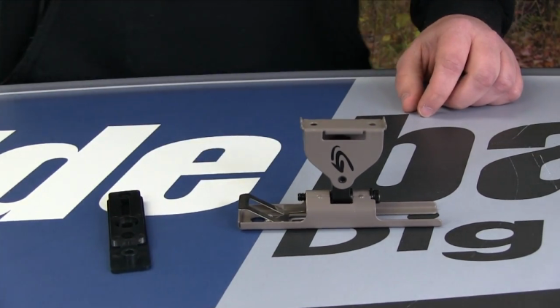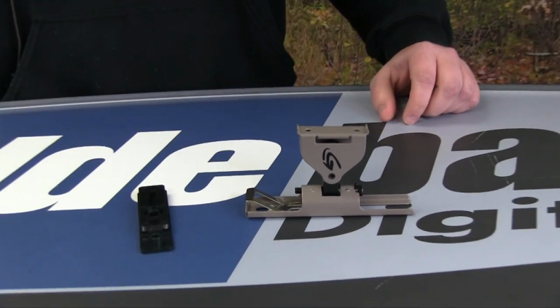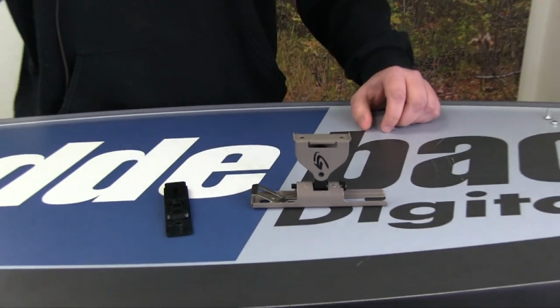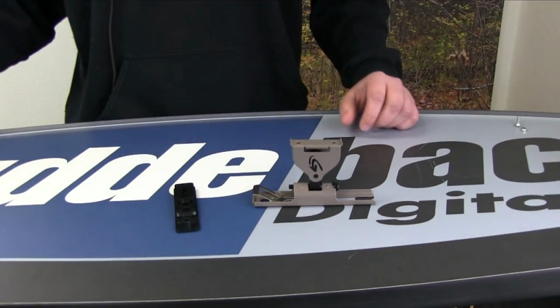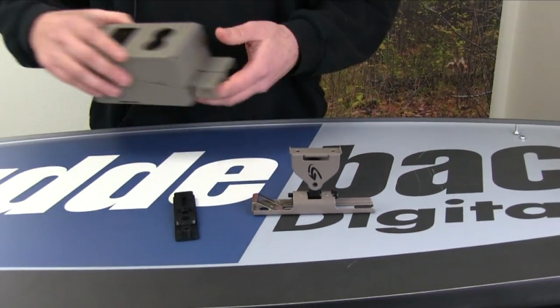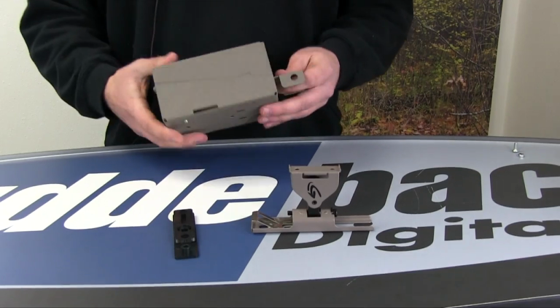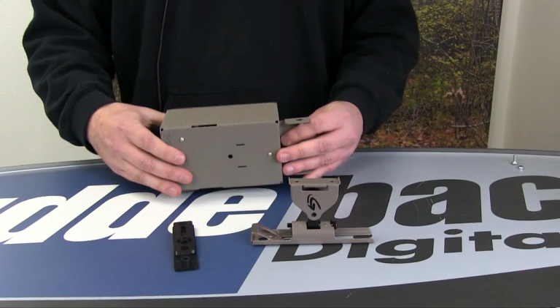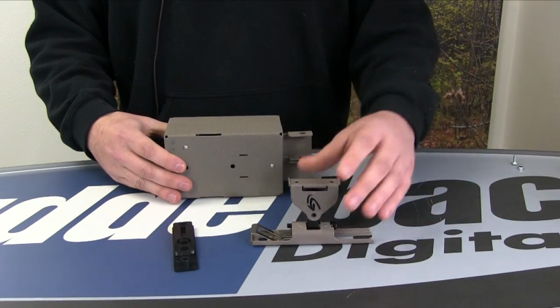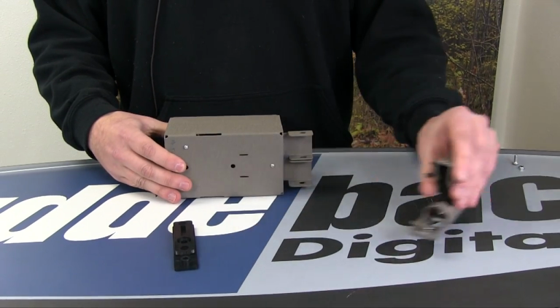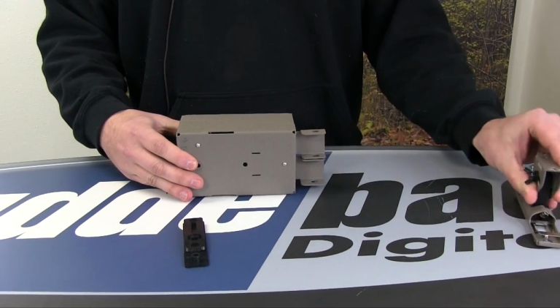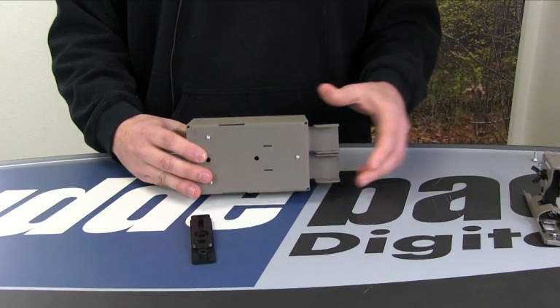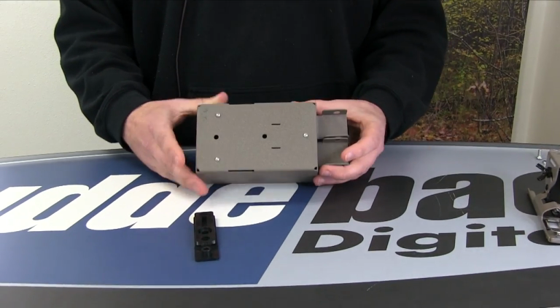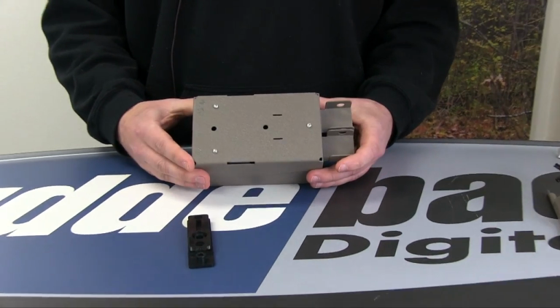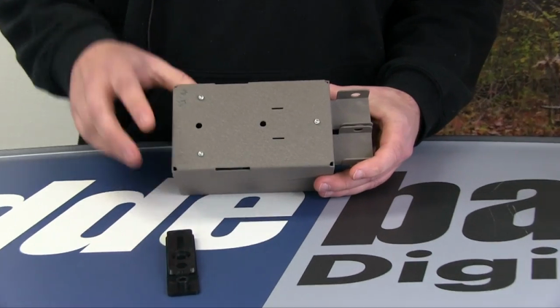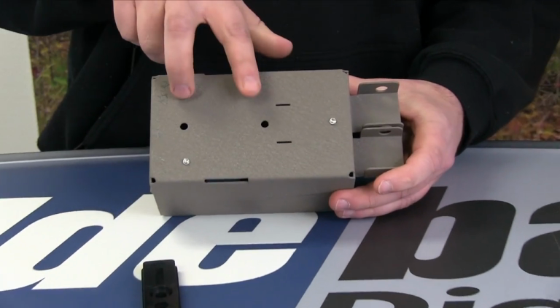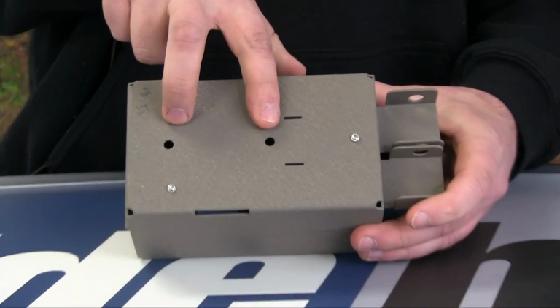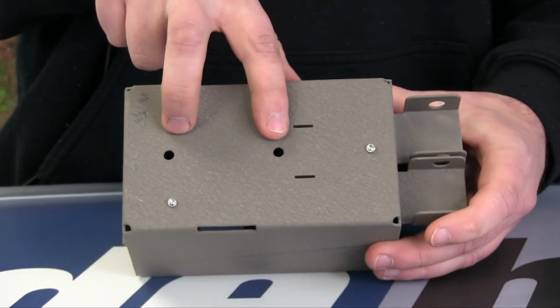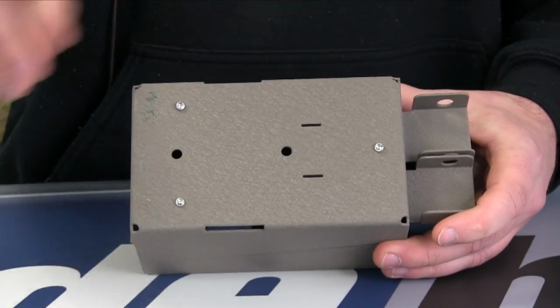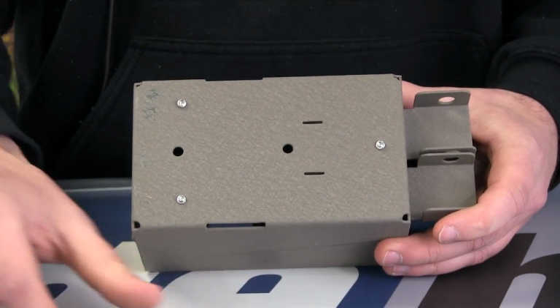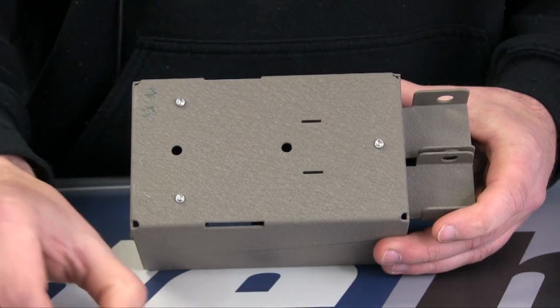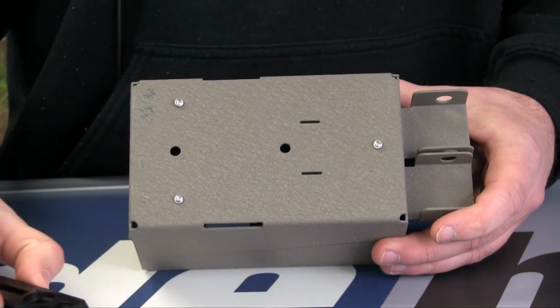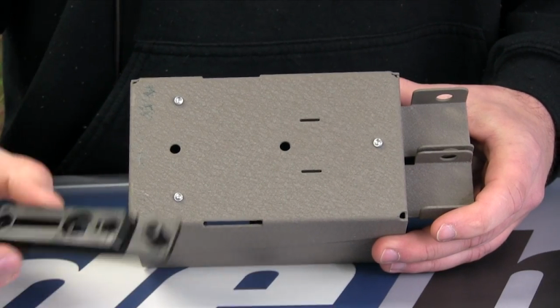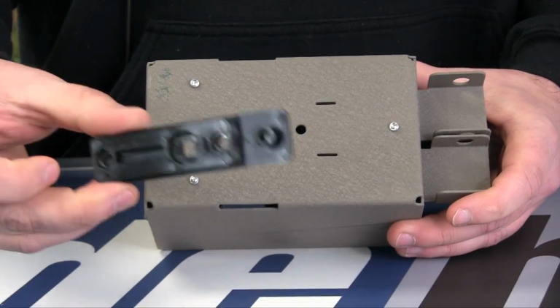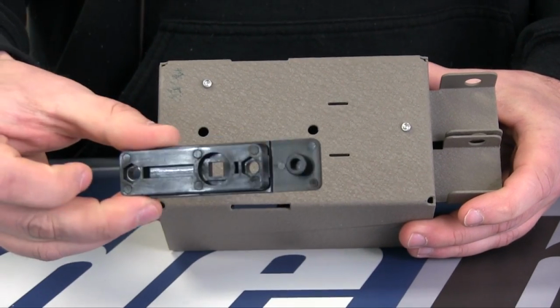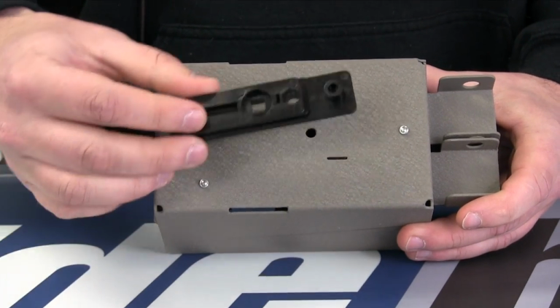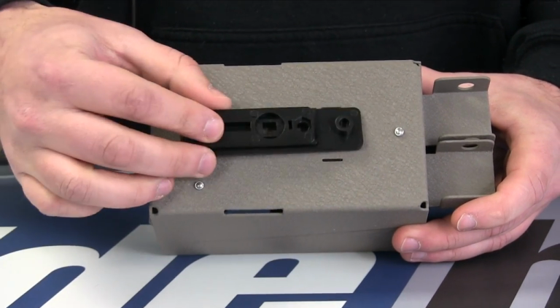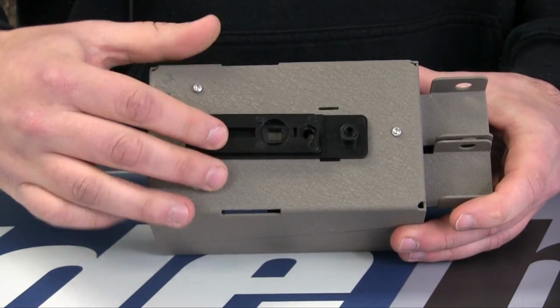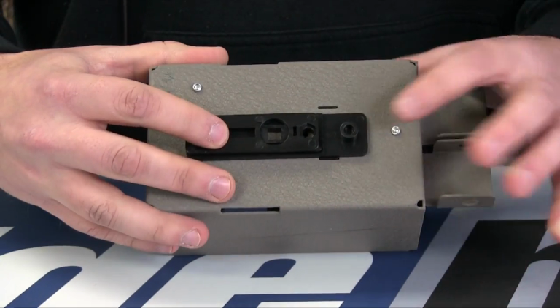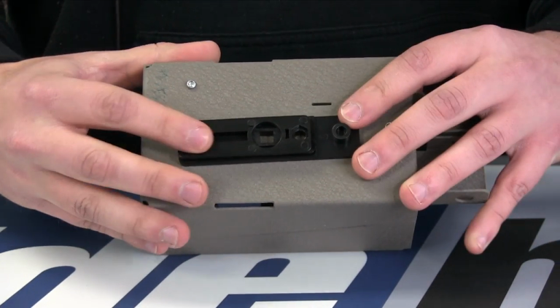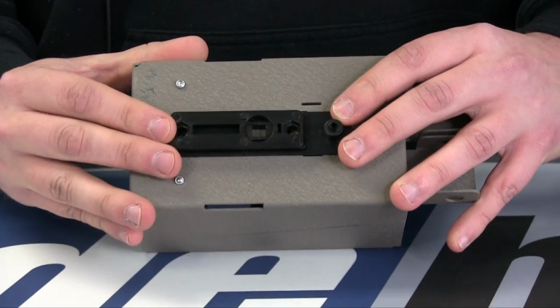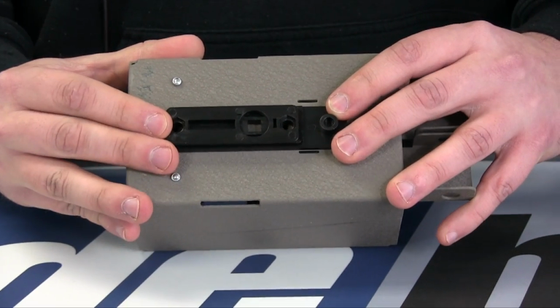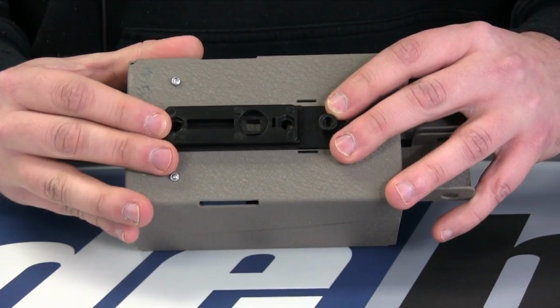Once you get these out, grab your safe. On the back of the safe there are two holes, and on the universal adapter there are the same two holes. They line up perfectly on the back of the safe.